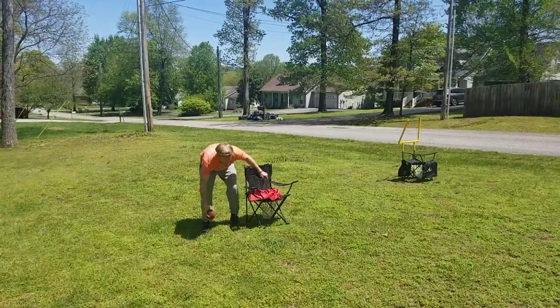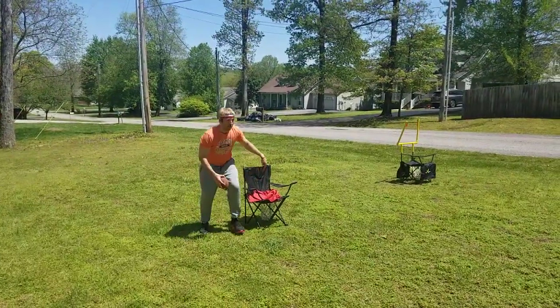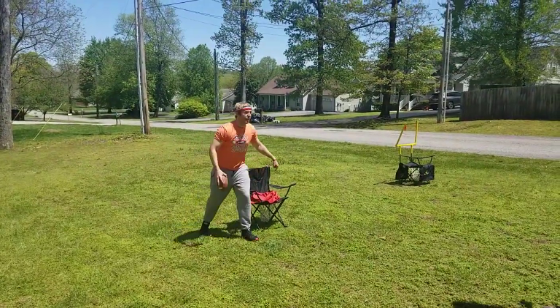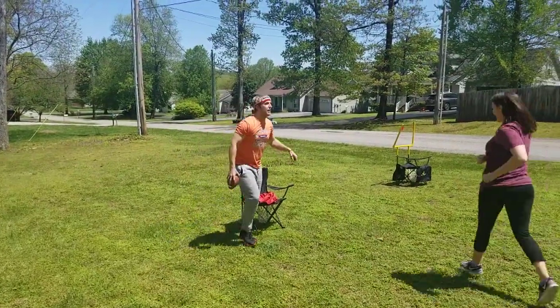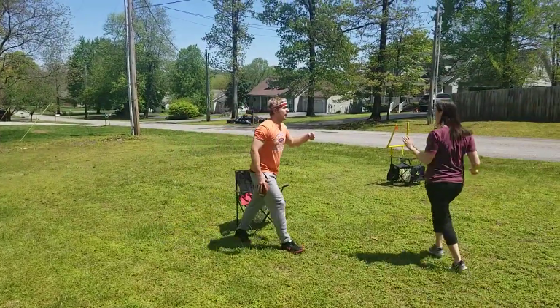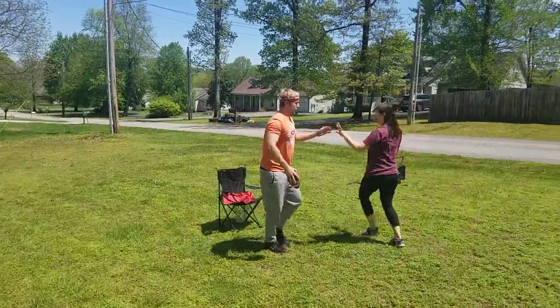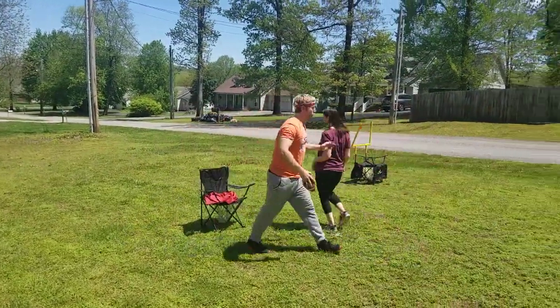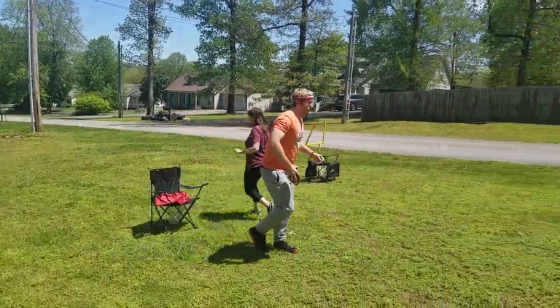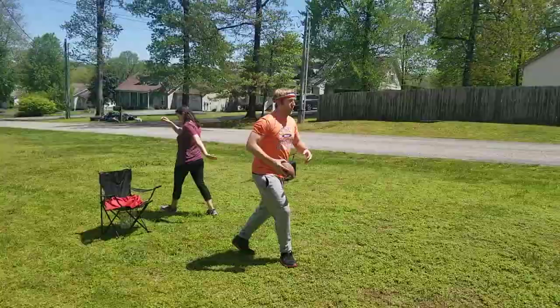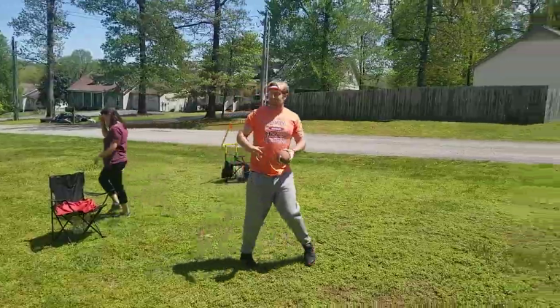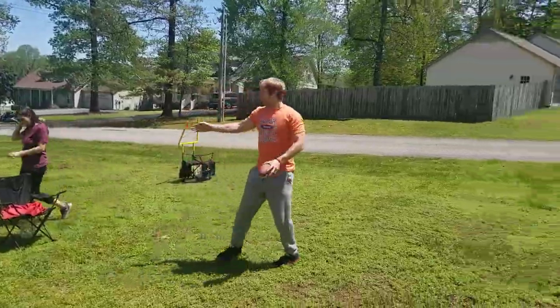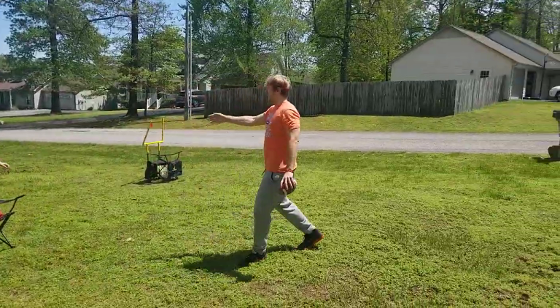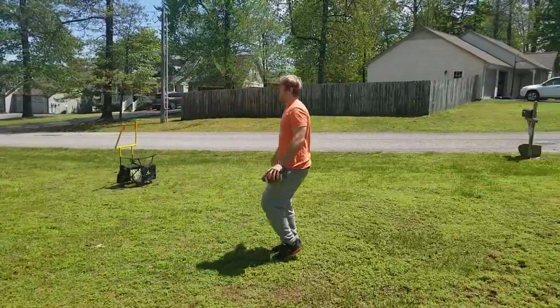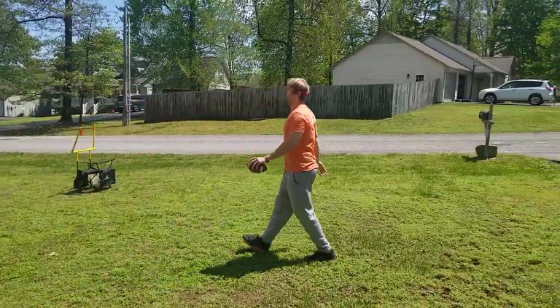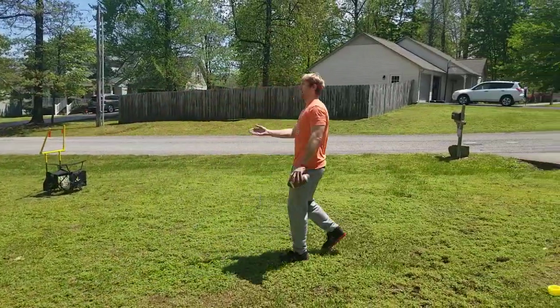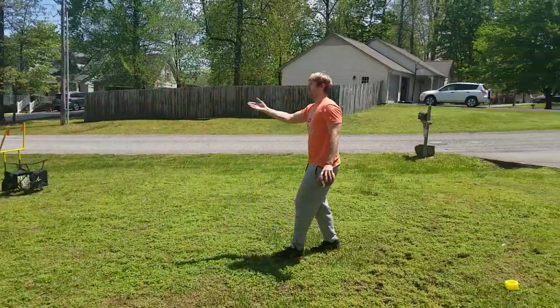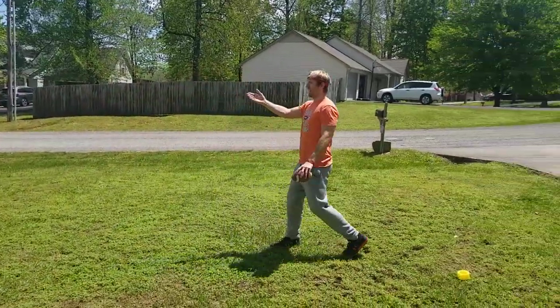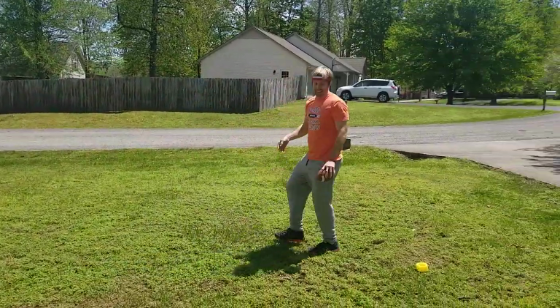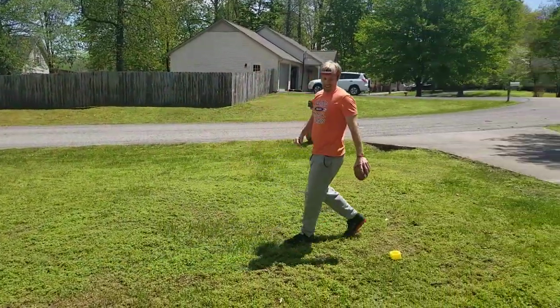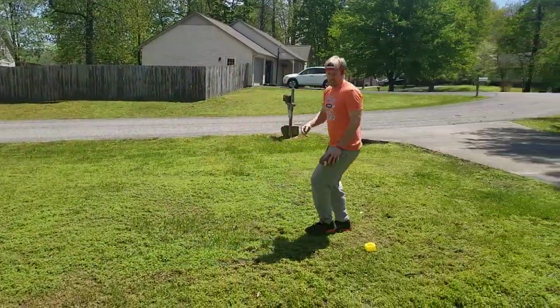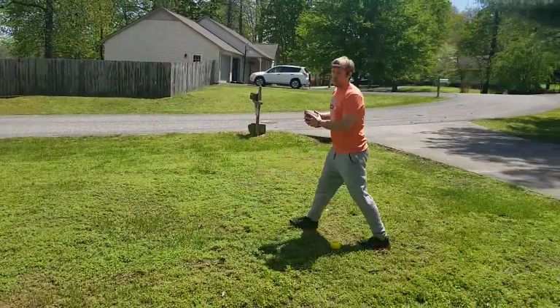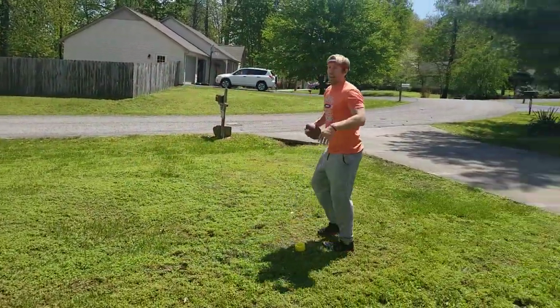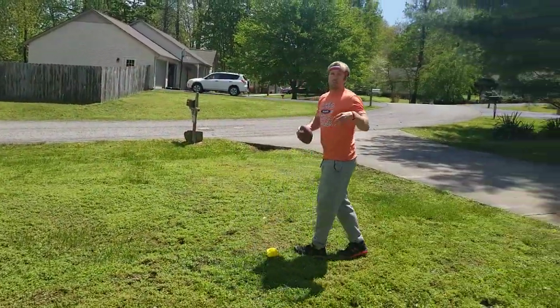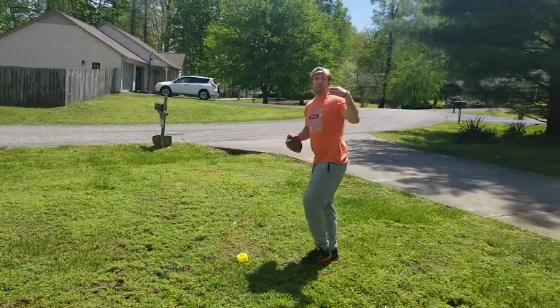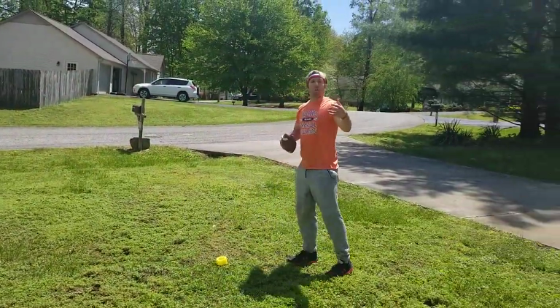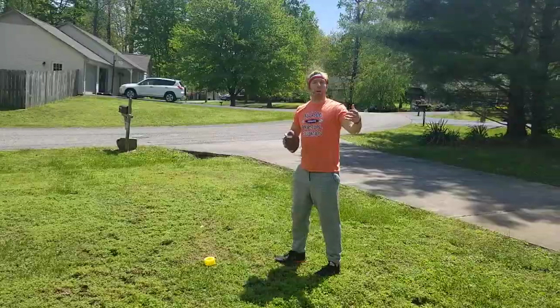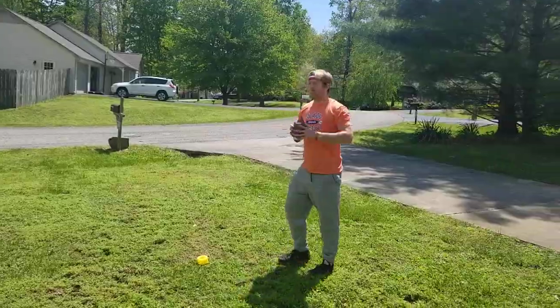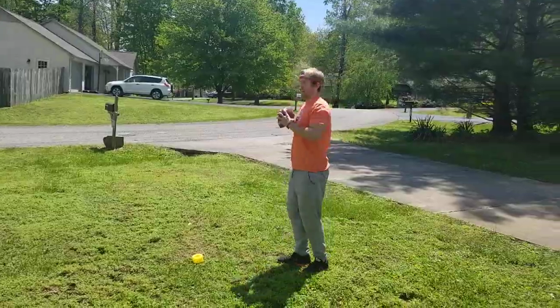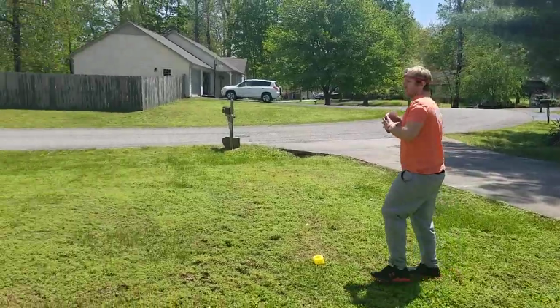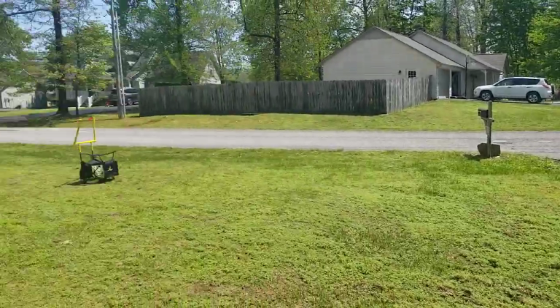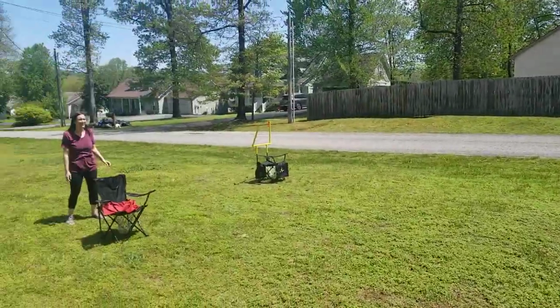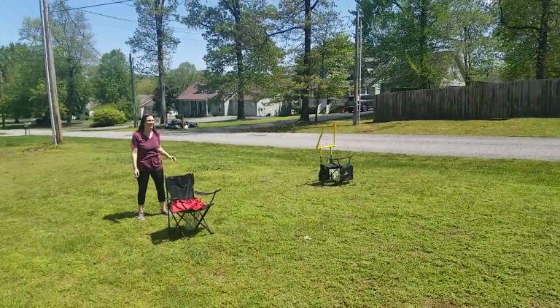That was in! So we have seven points because Ms. Reeves hit it. Nice job. It'd be about three or four minutes. So step, lift, throw.